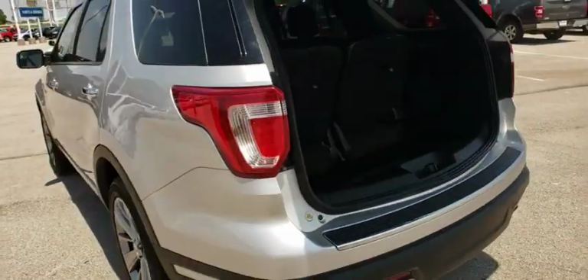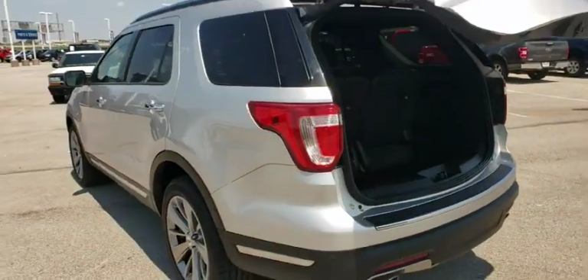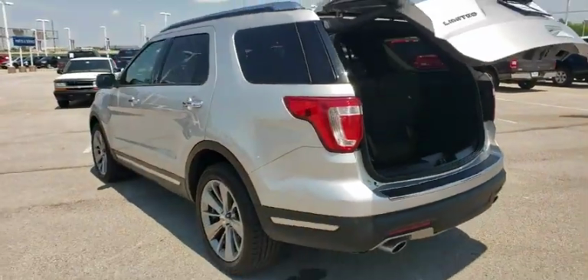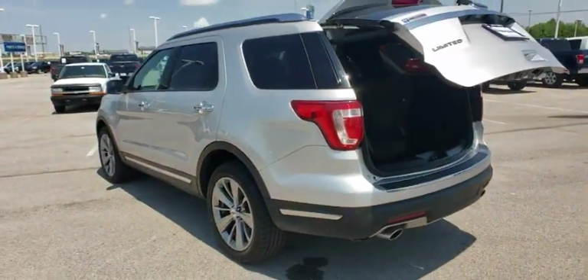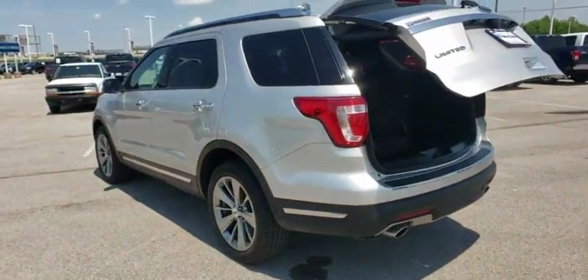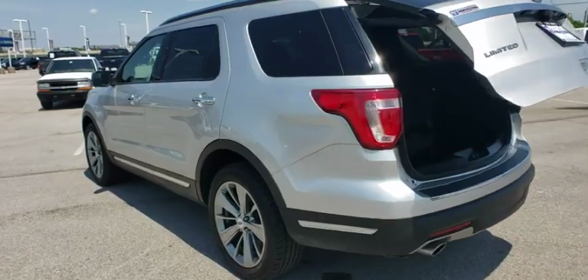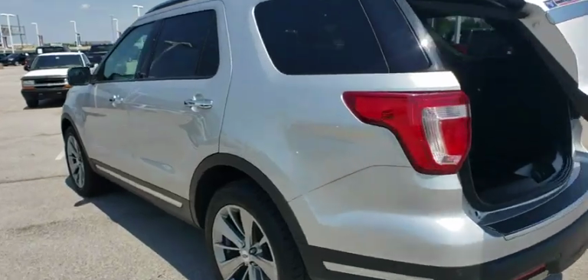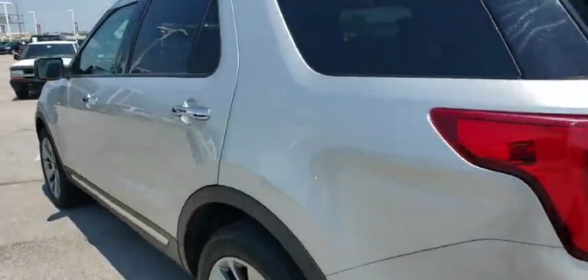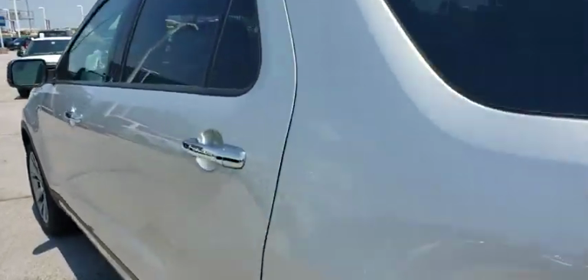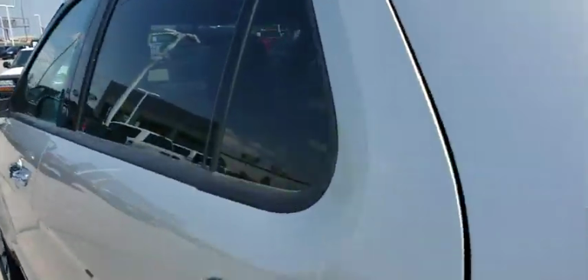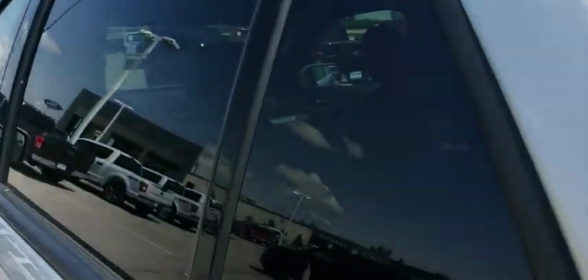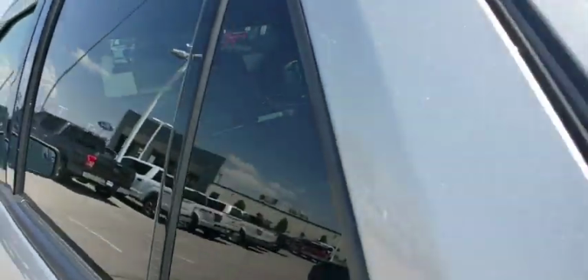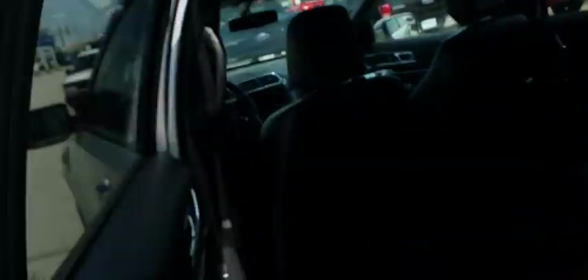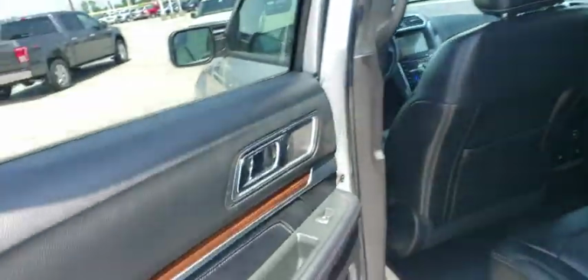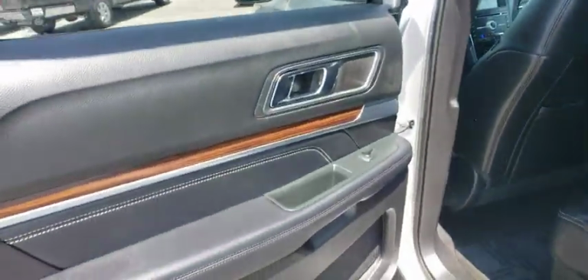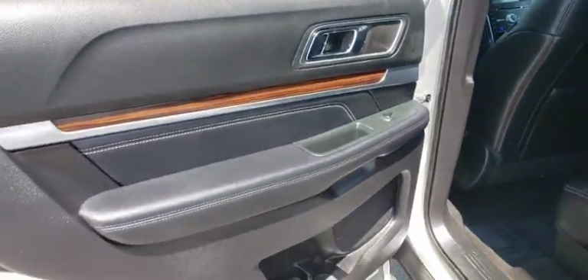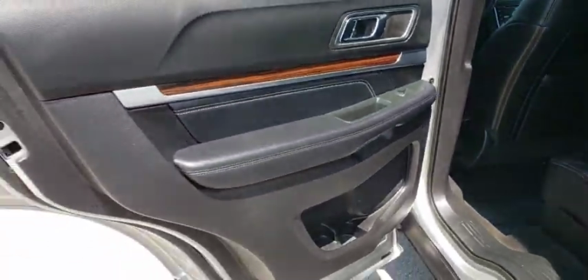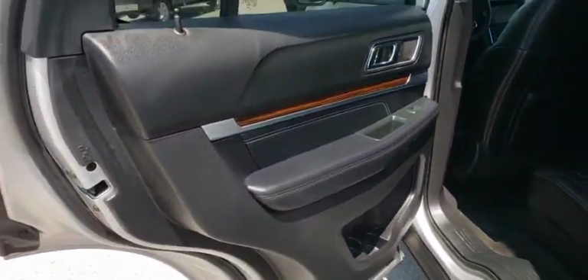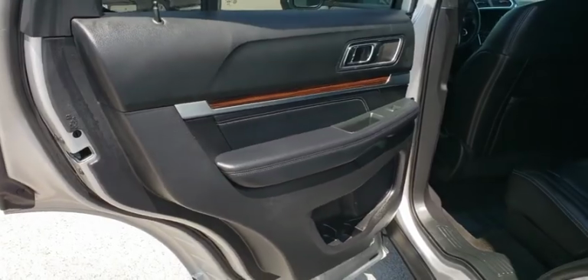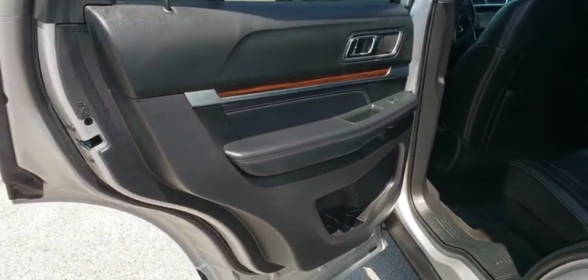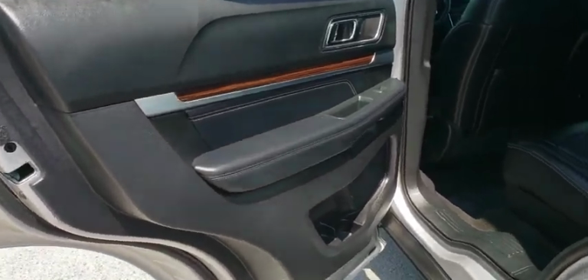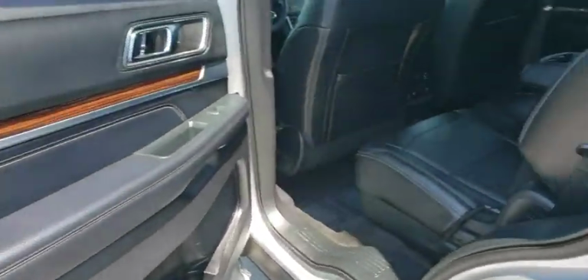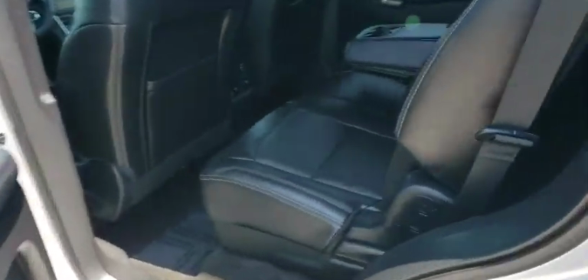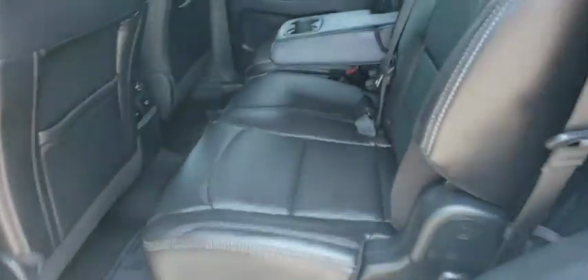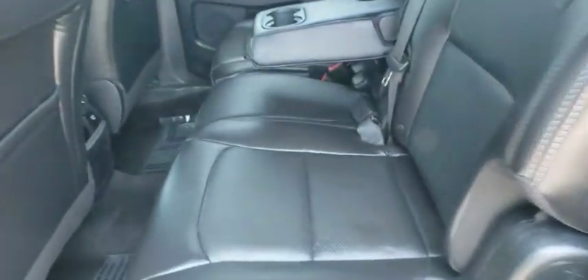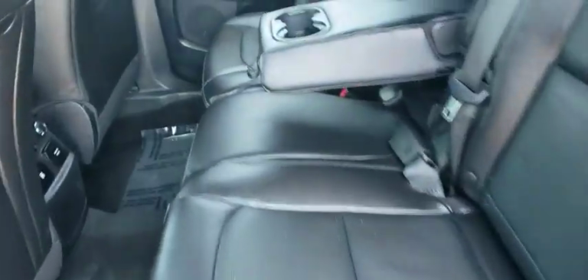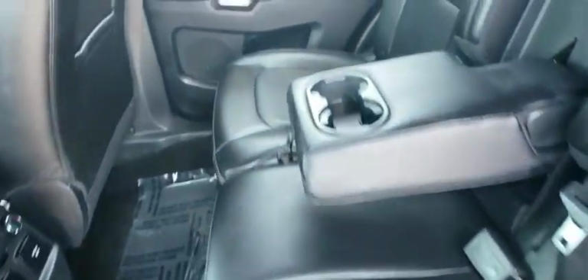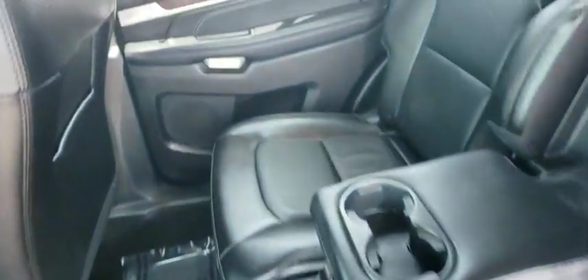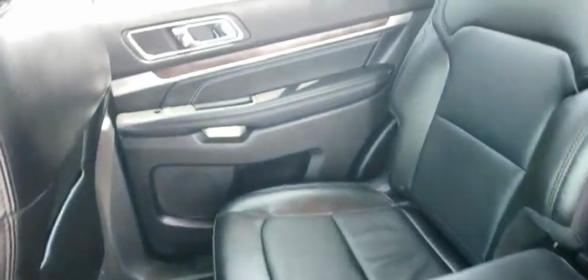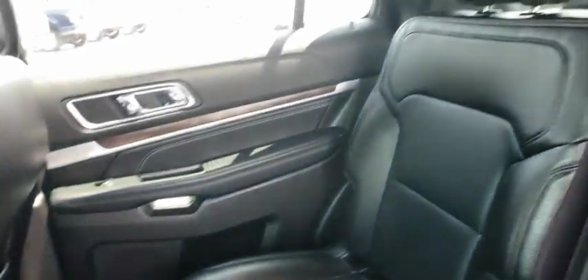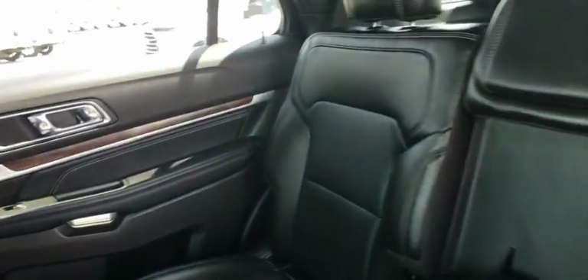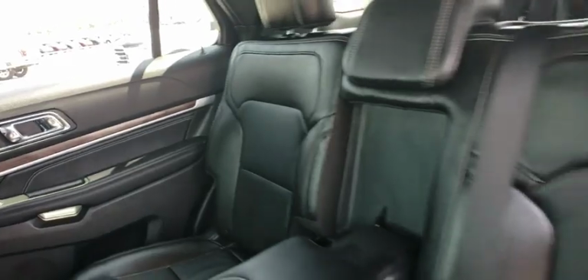Remote engine start, power passenger seat, Bluetooth, leather-wrapped steering wheel, power steering, adjustable steering wheel, four-wheel drive, keyless start, aluminum wheels, cruise control, four-wheel disc brakes.